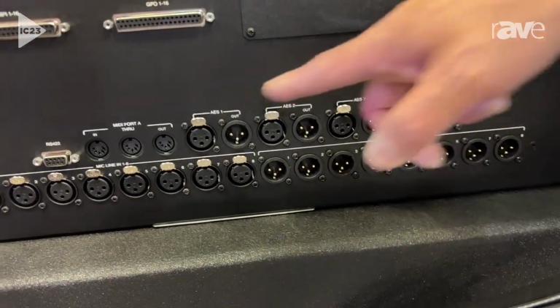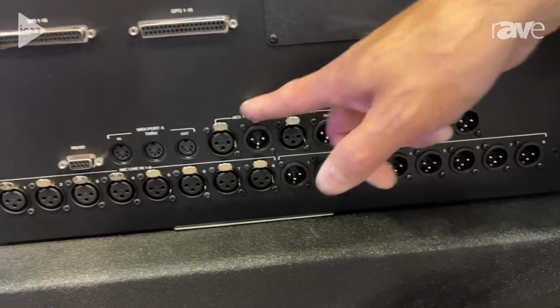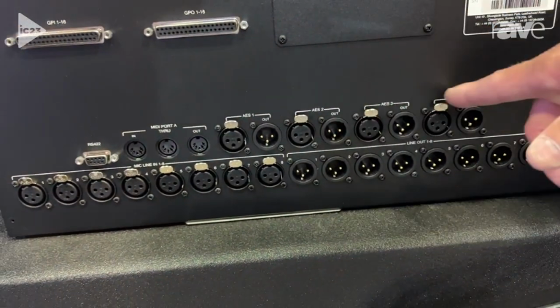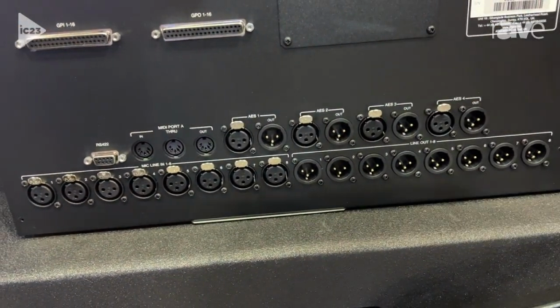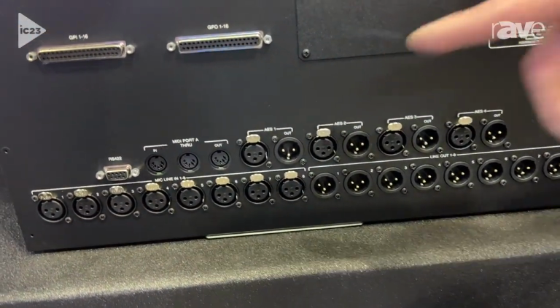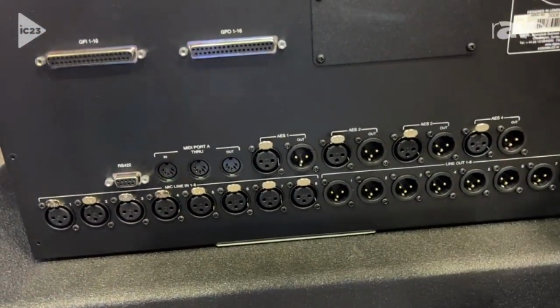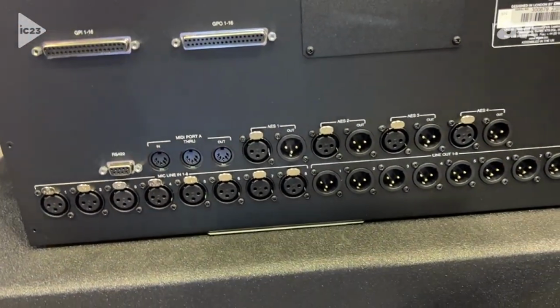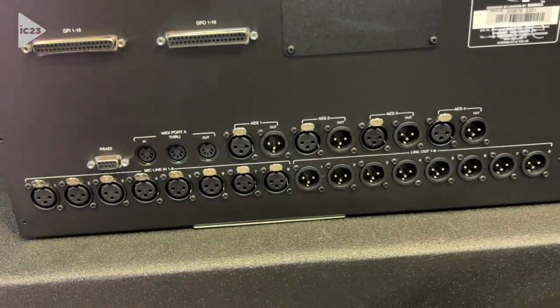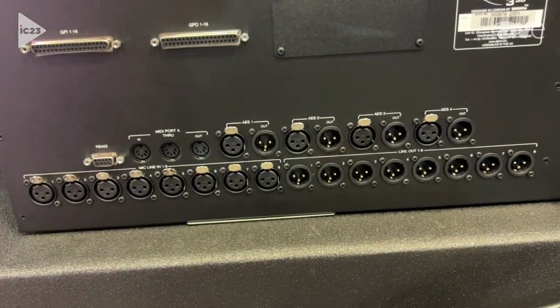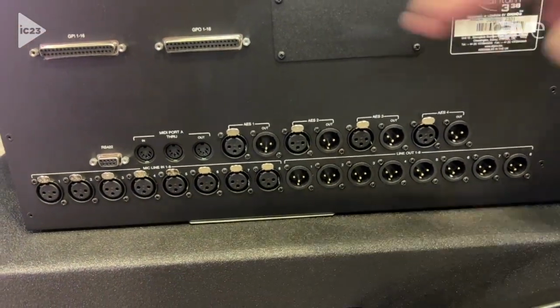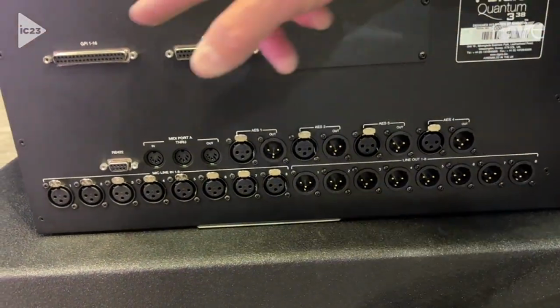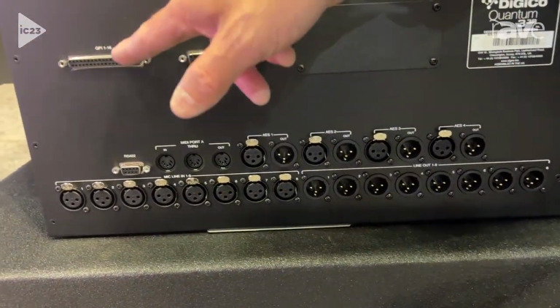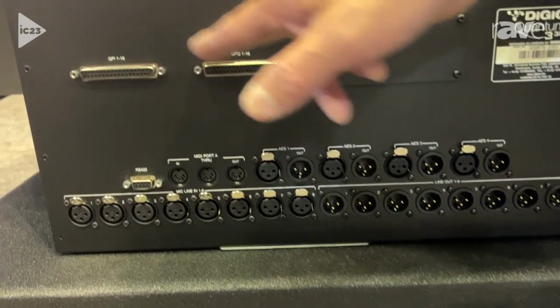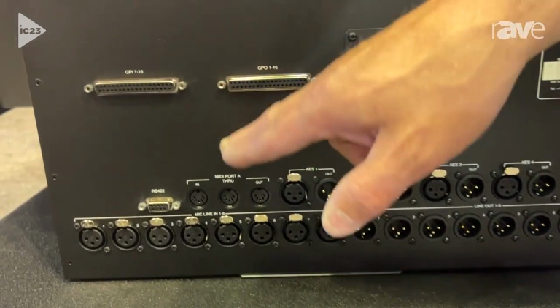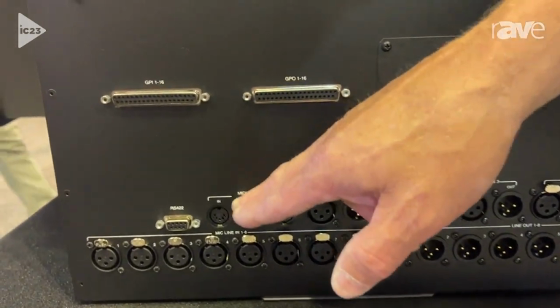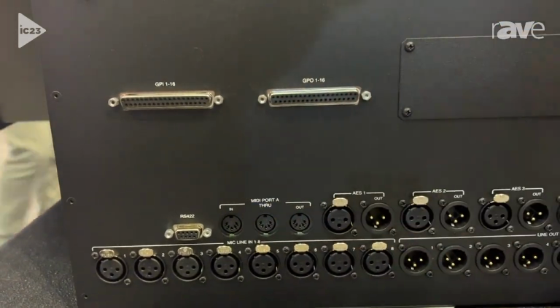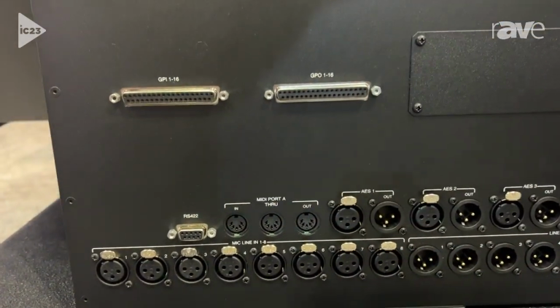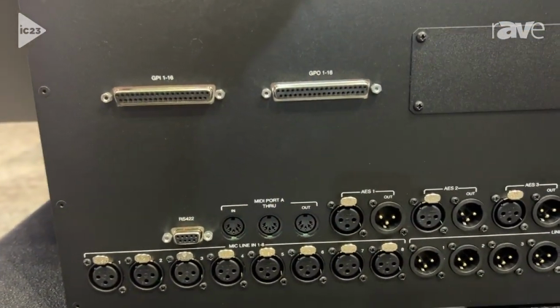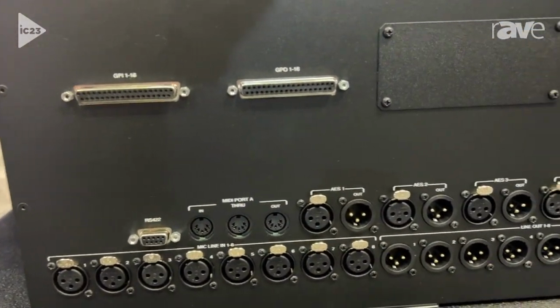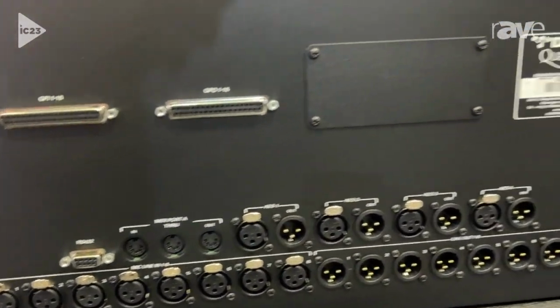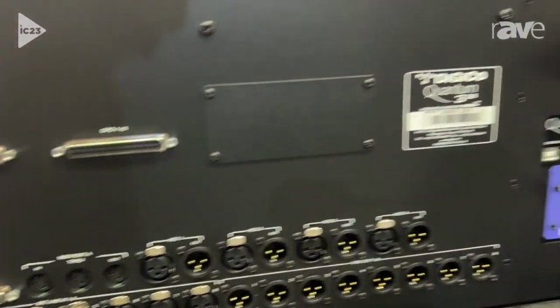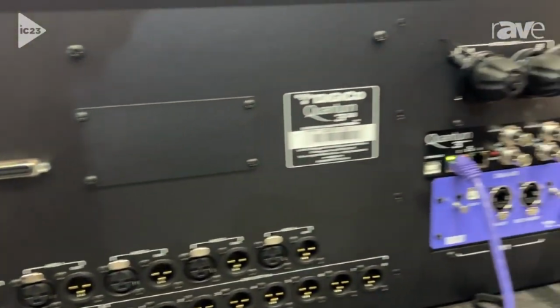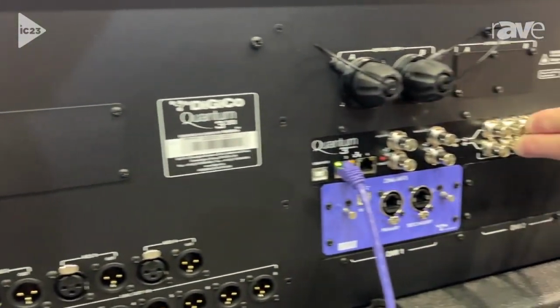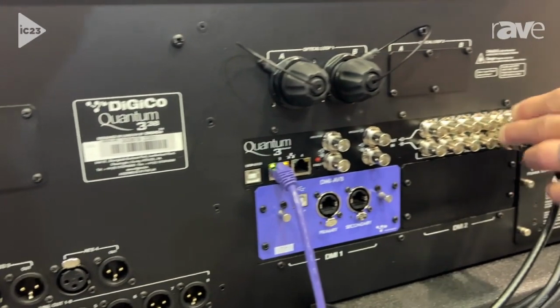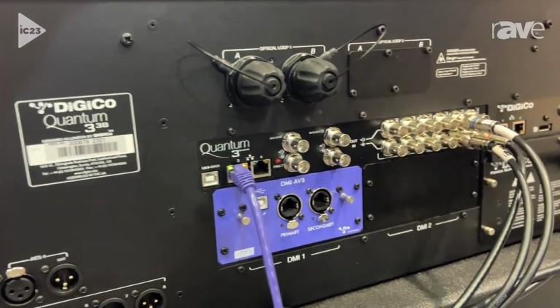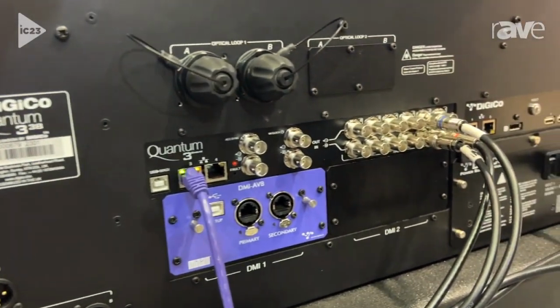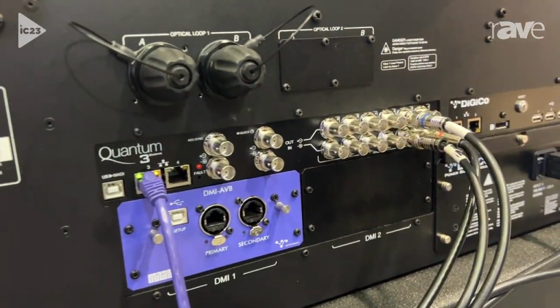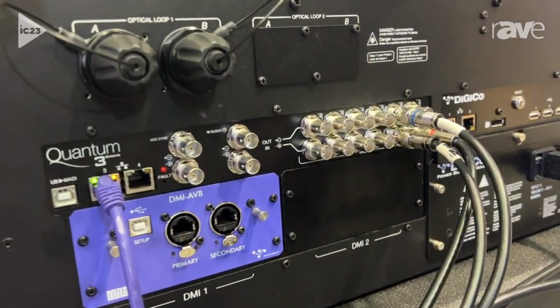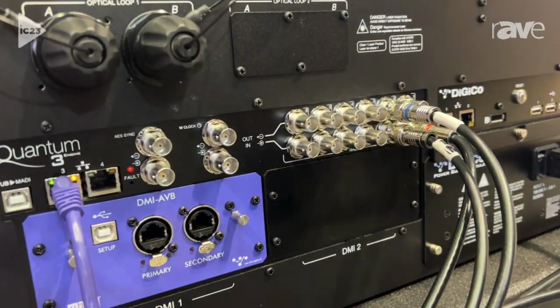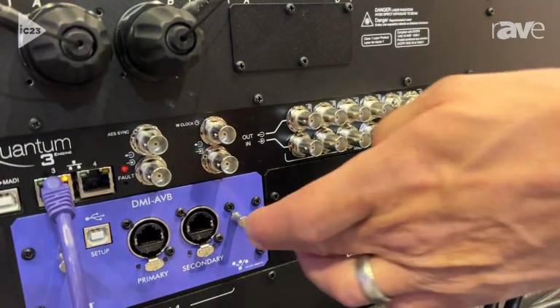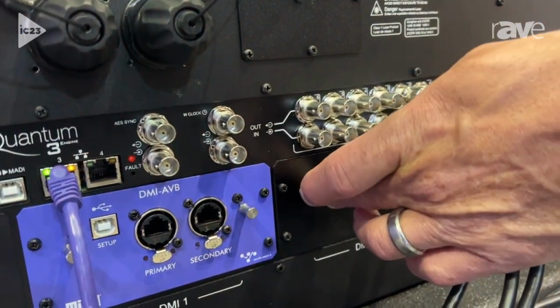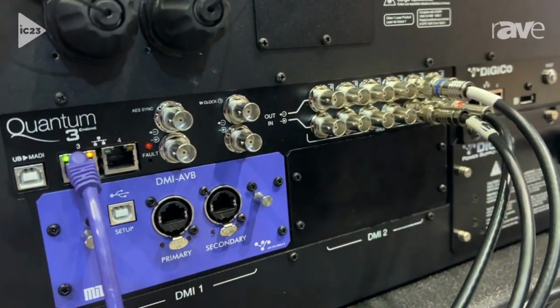It has four AES input and output cards. It has GPI and GPO, as well as MIDI in, out, and through. We also have six MADI ports here and two DMI card slots.